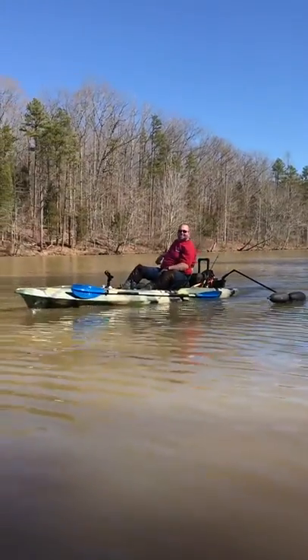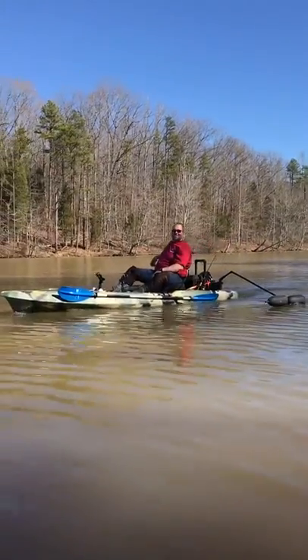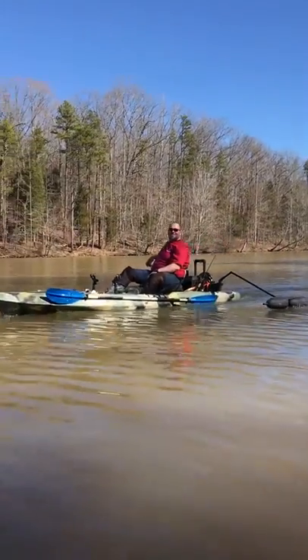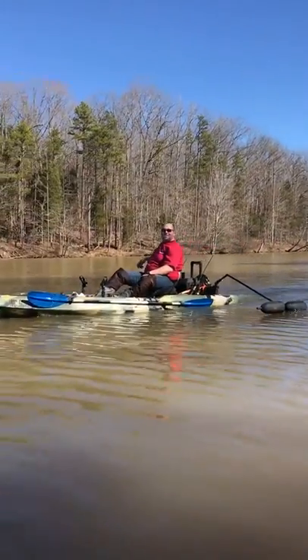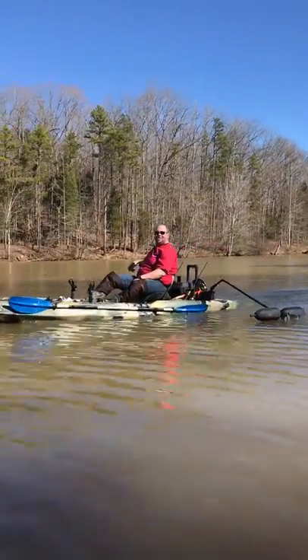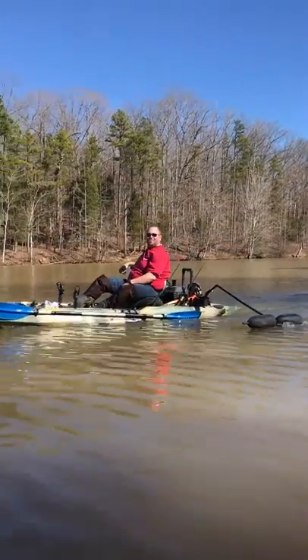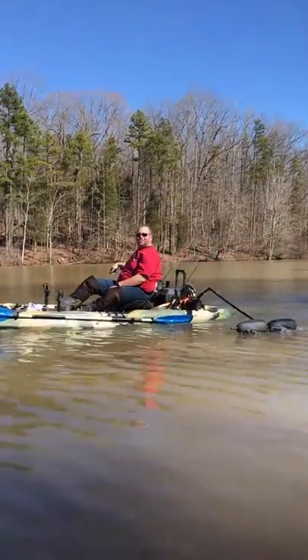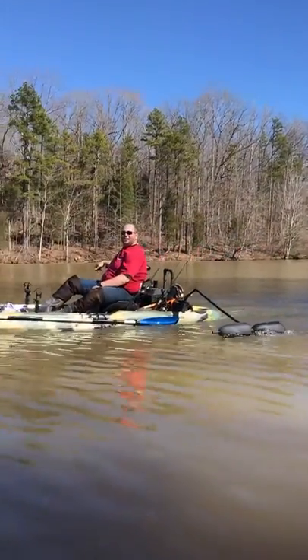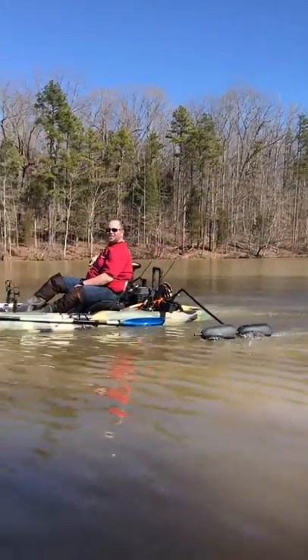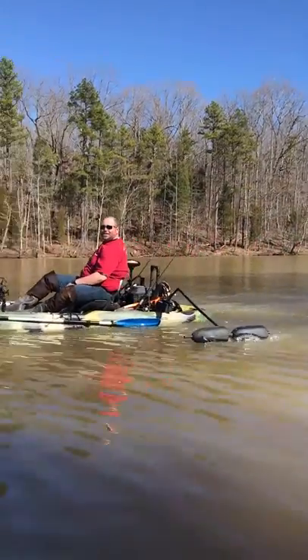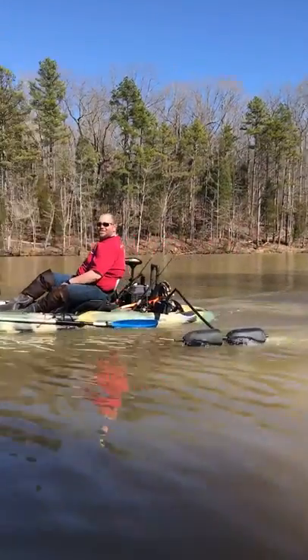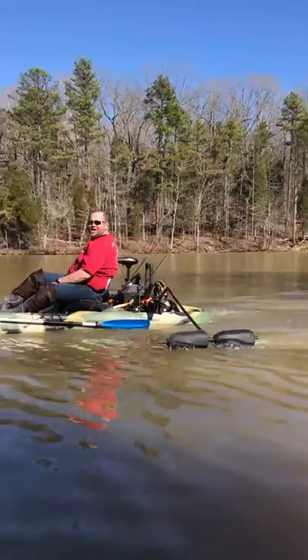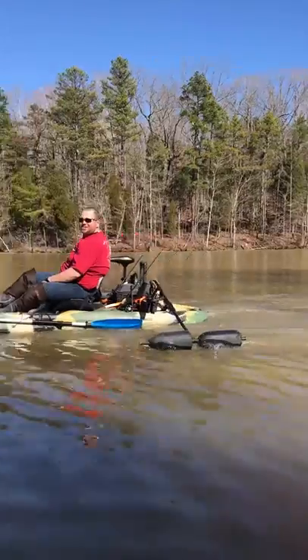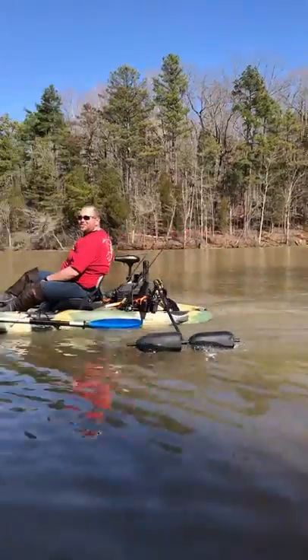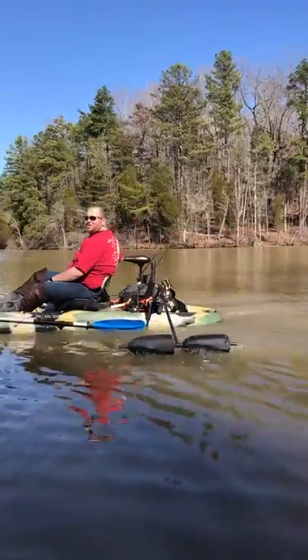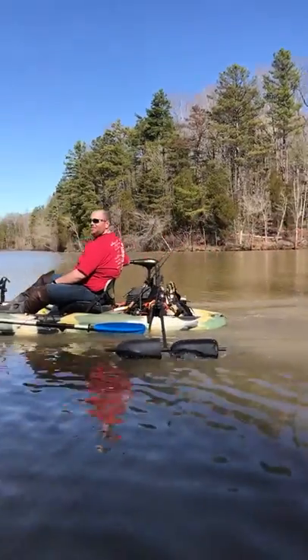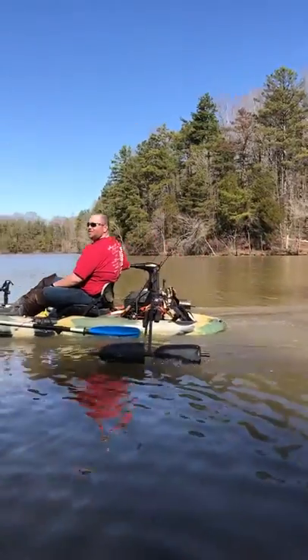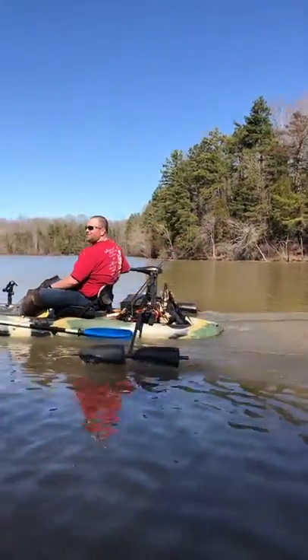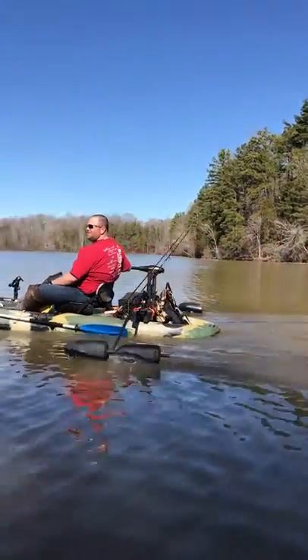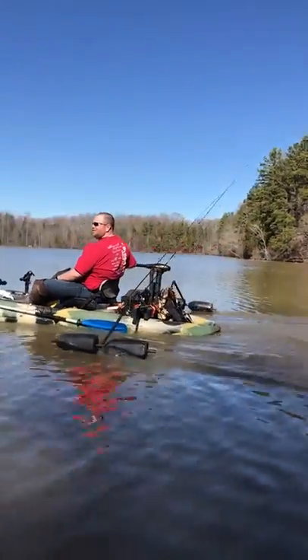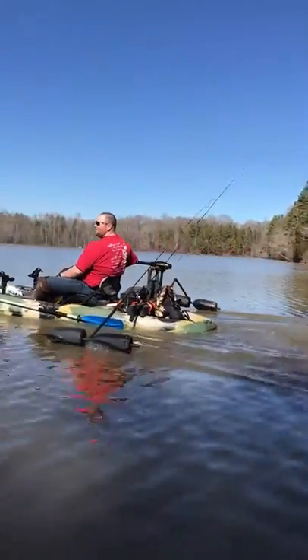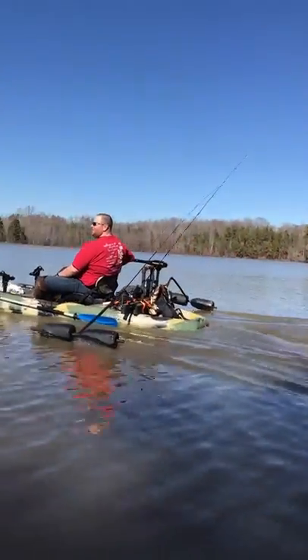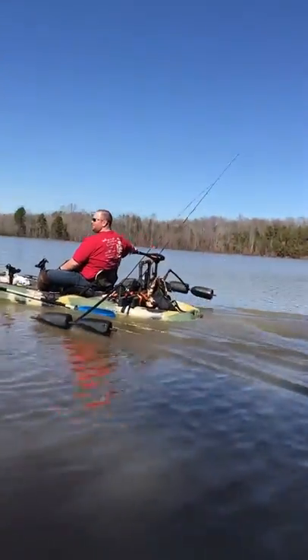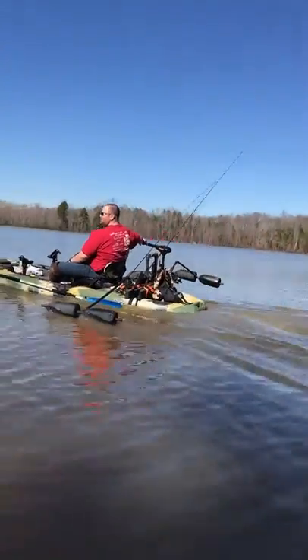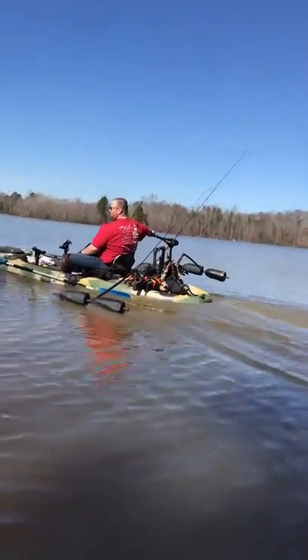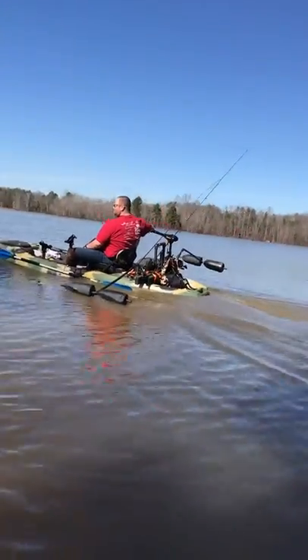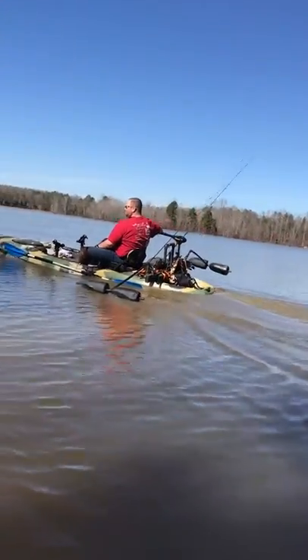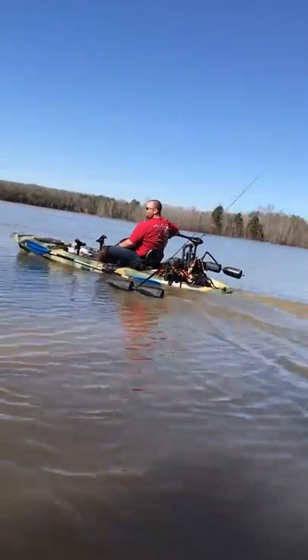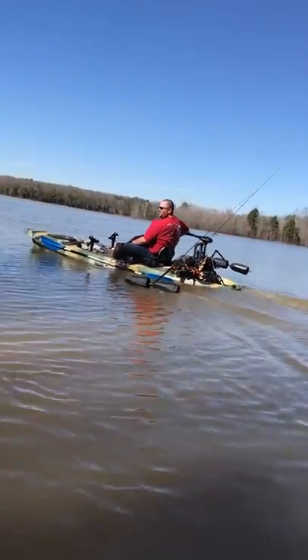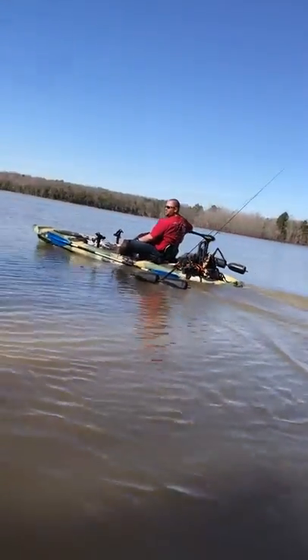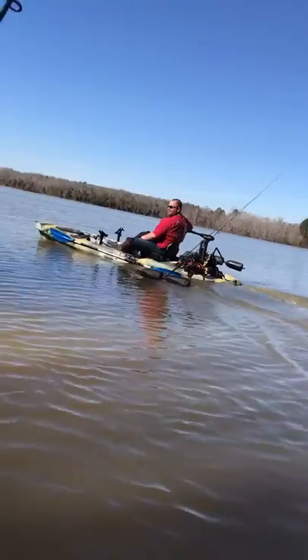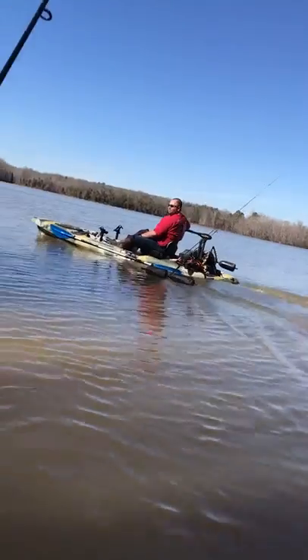We are ready to rock and roll. It is nice to be able to go that fast and turn on a dime.